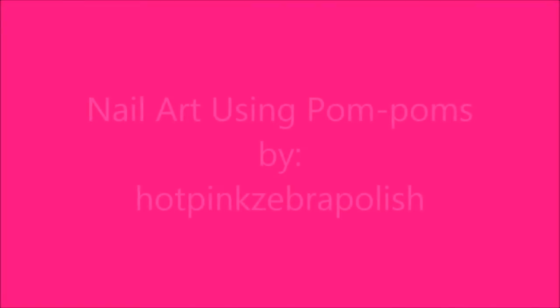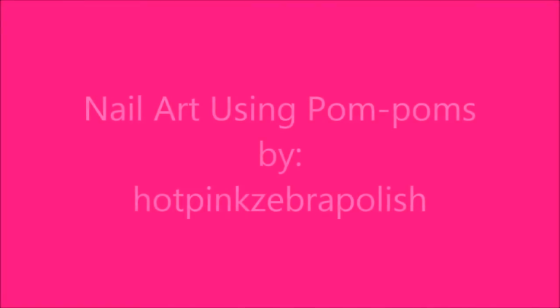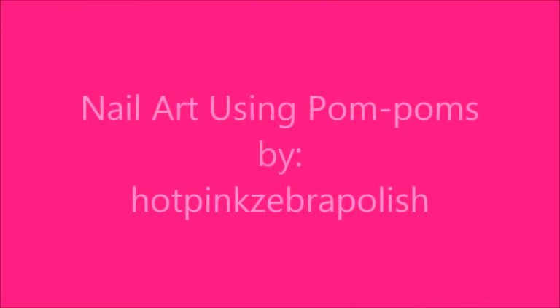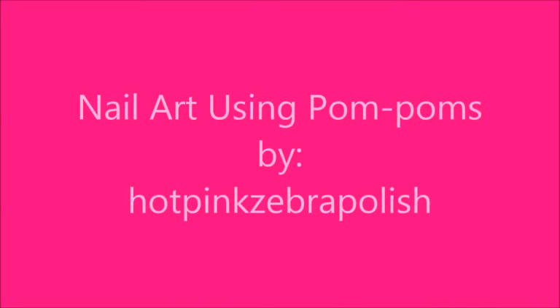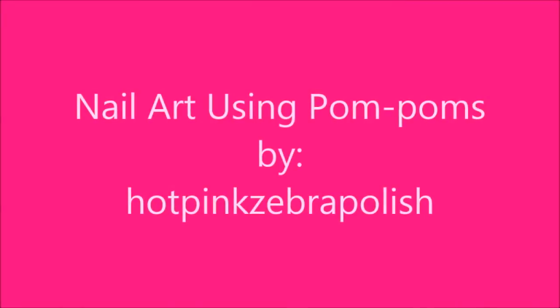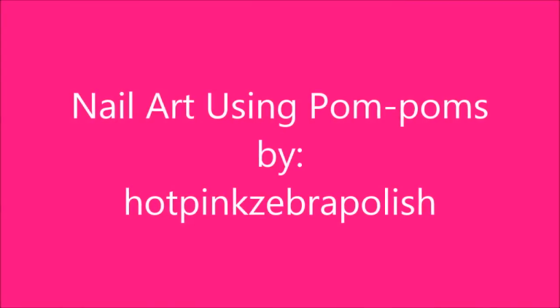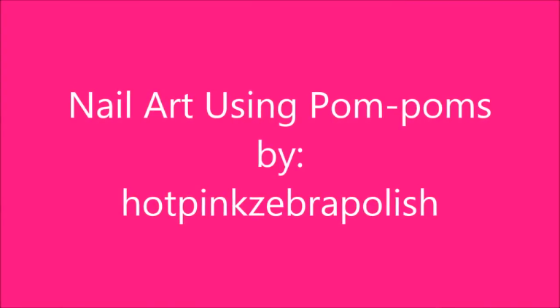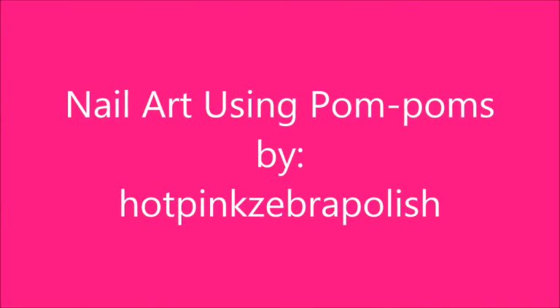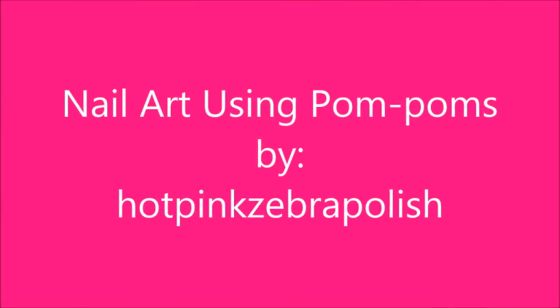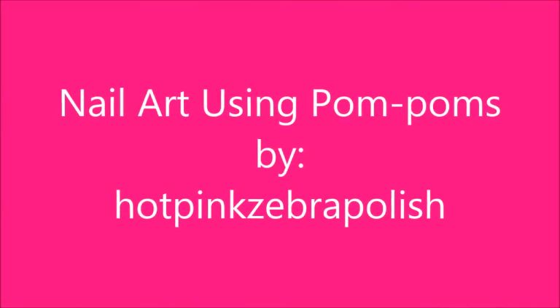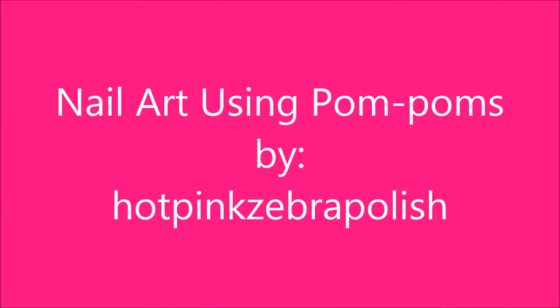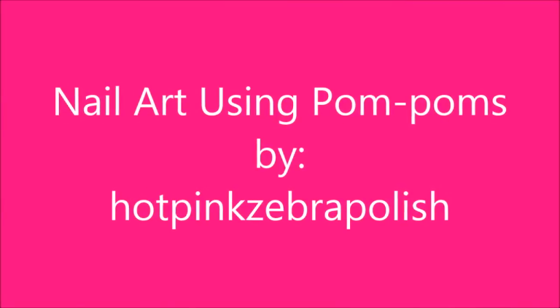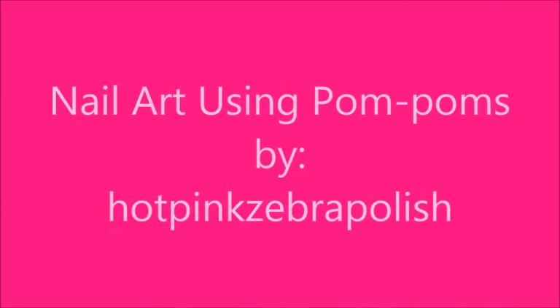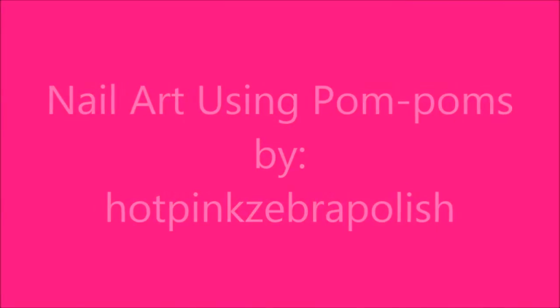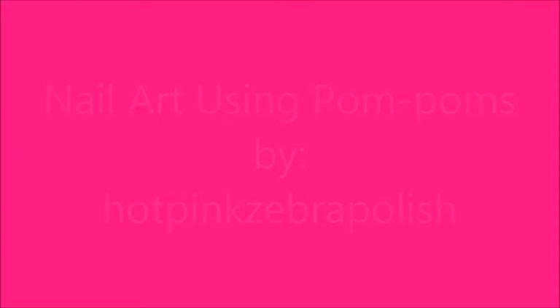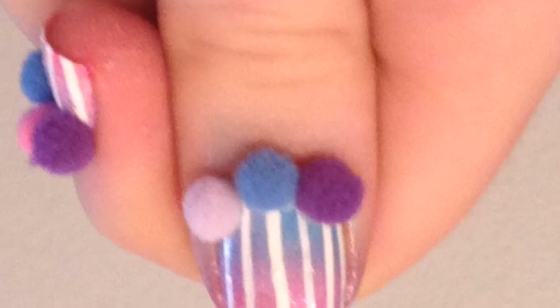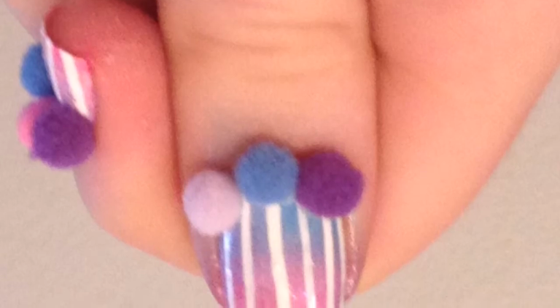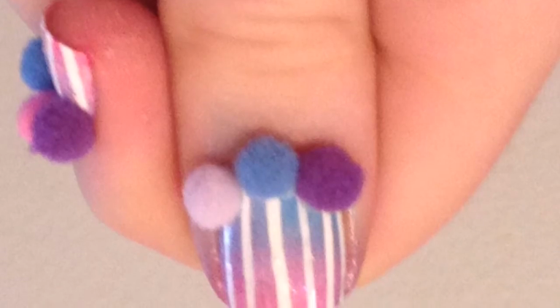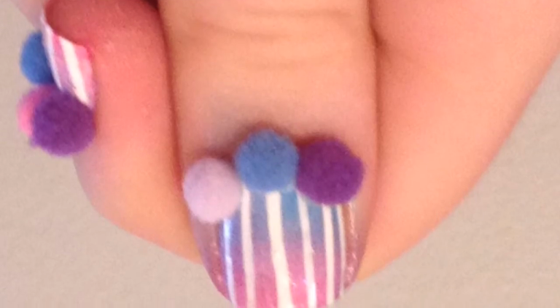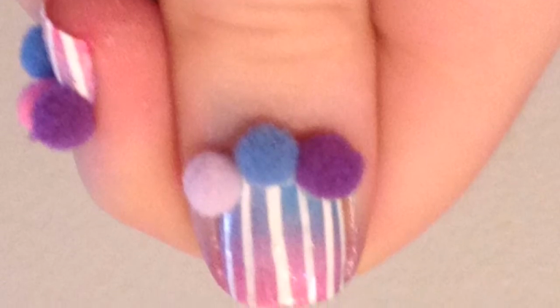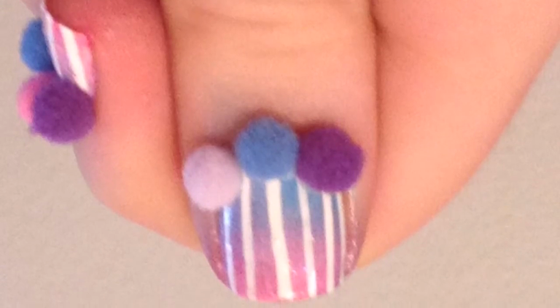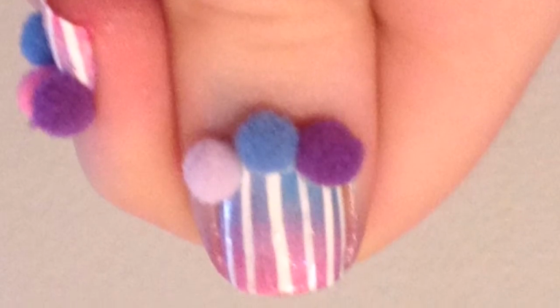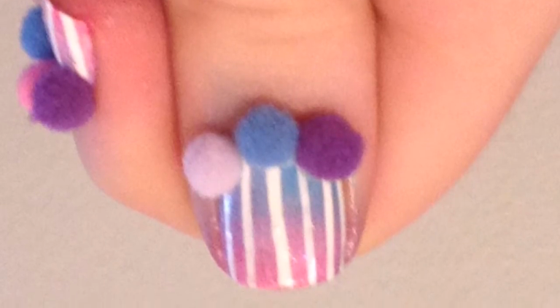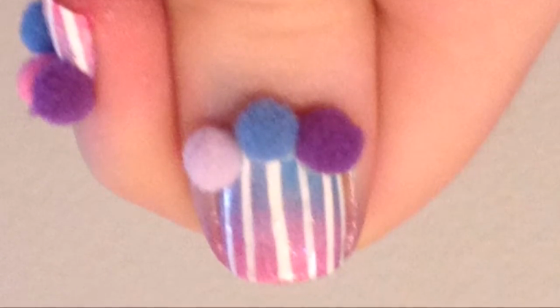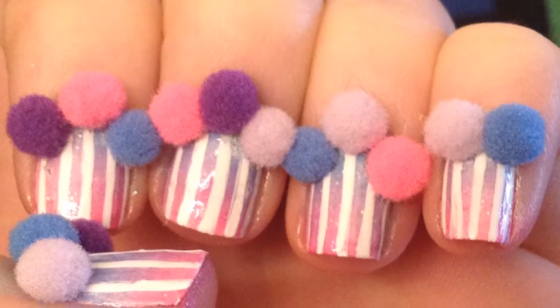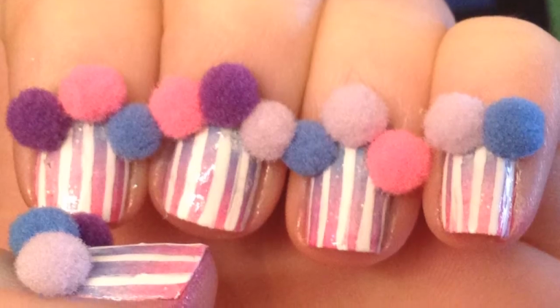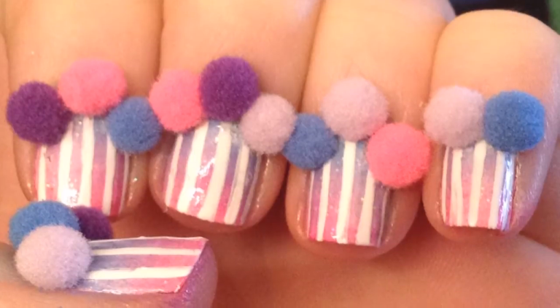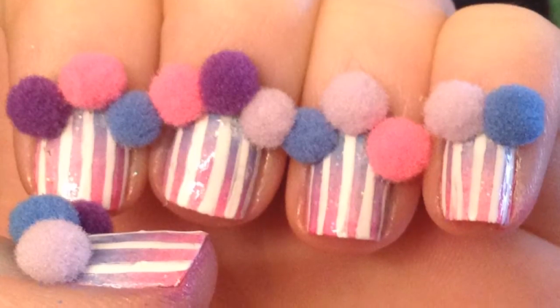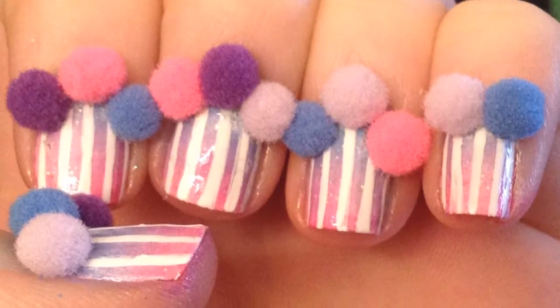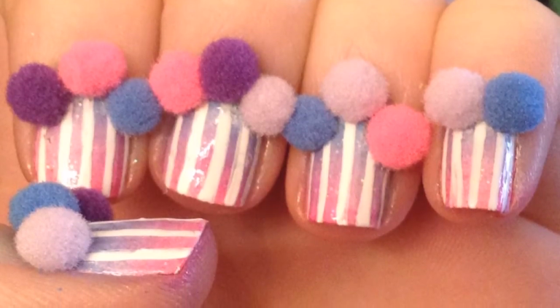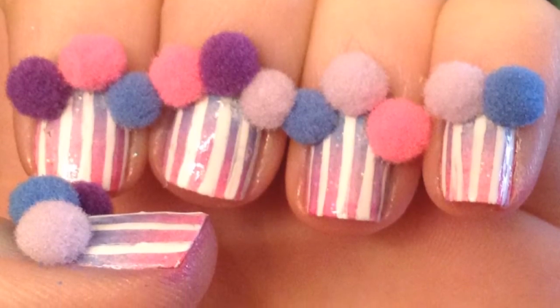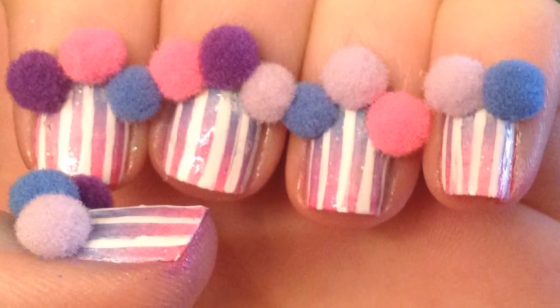Nail Art Using Pom Poms by Hot Pink Zebra Polish. I am using shades of blue, purple, and pink, so you can use any colors you want, but either way, paint your nails with one coat of white polish.